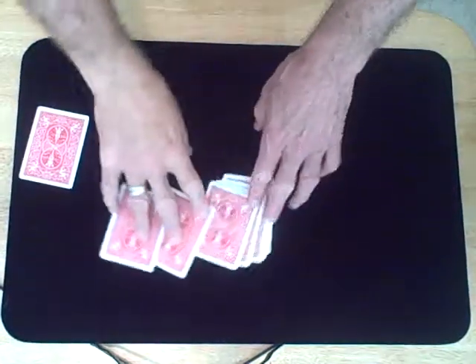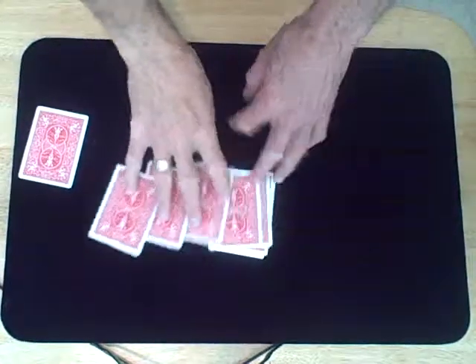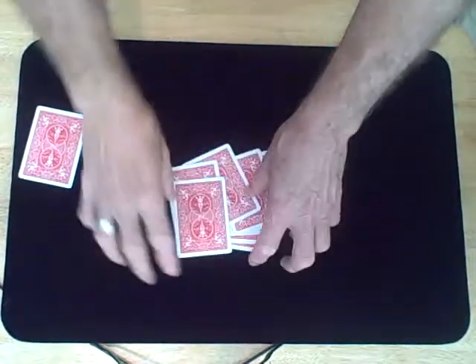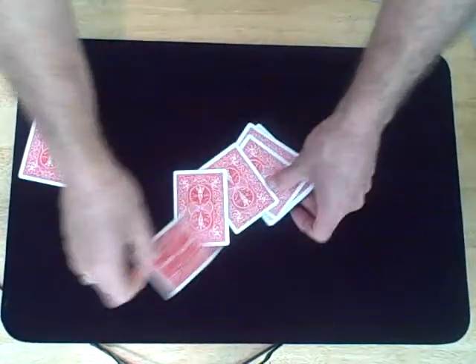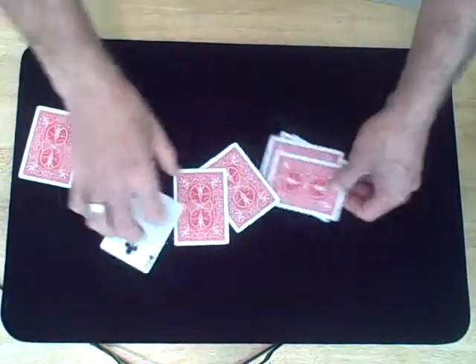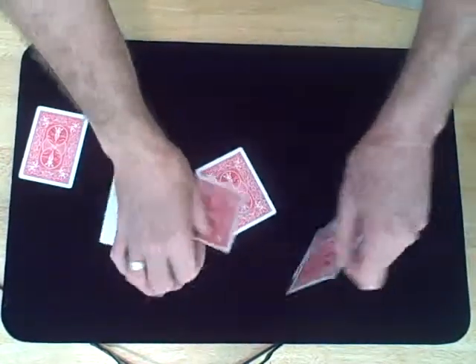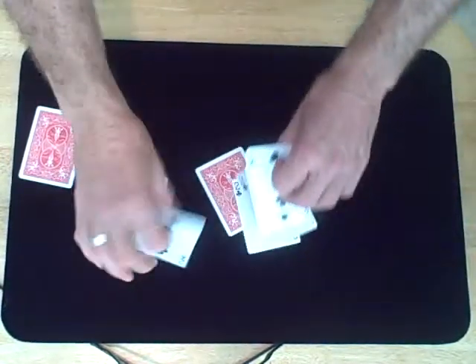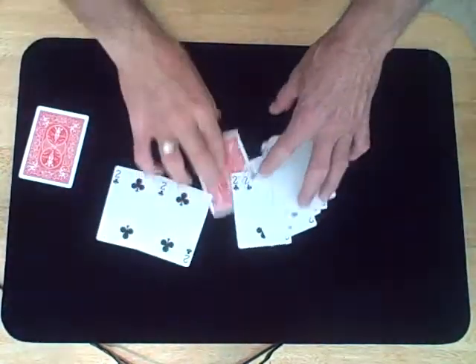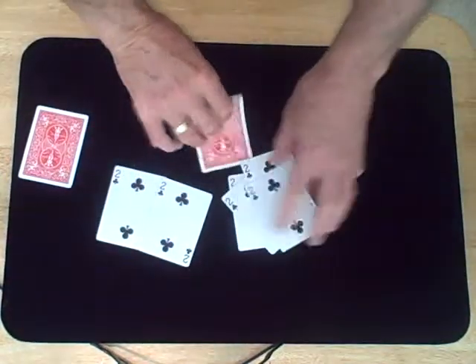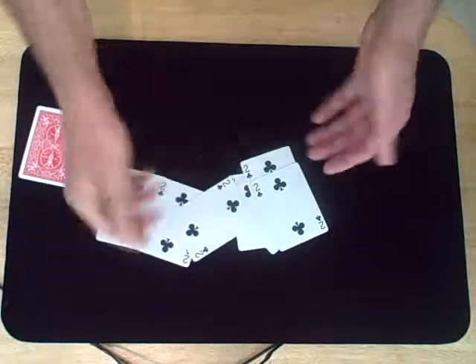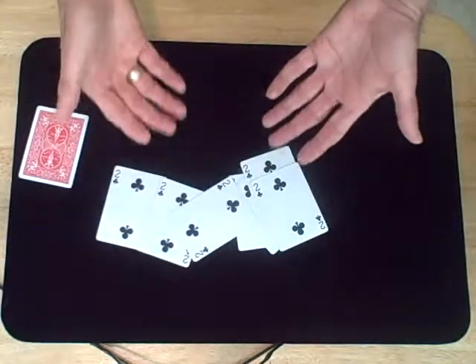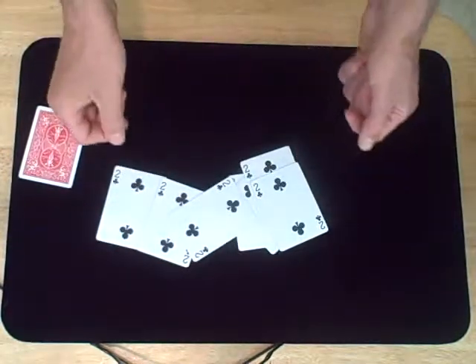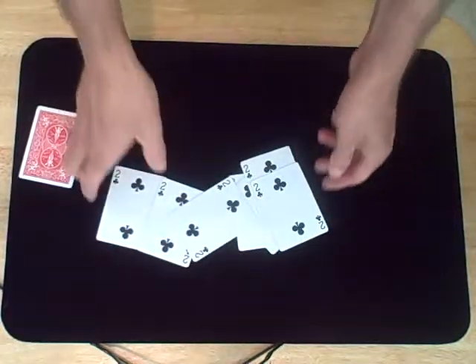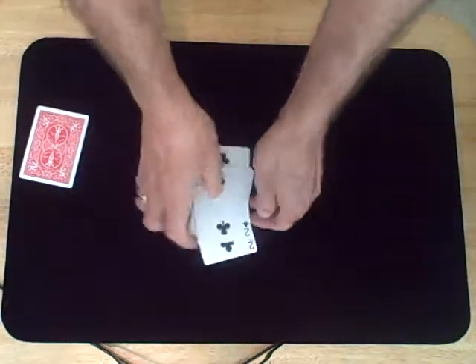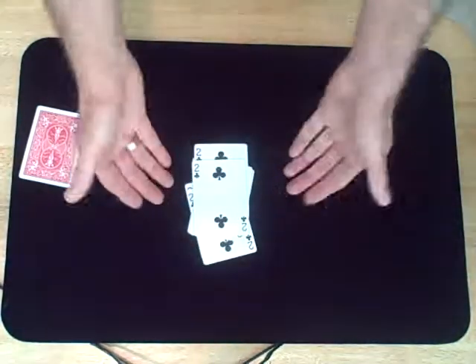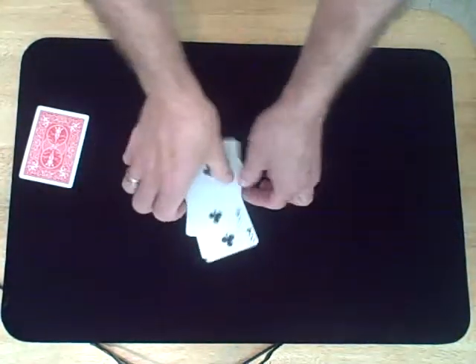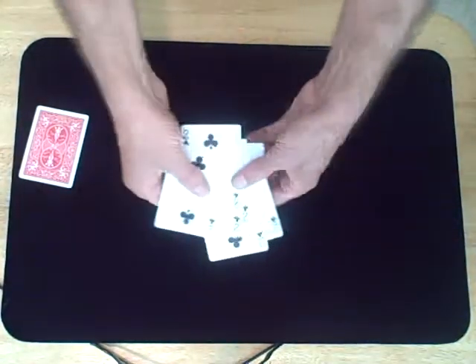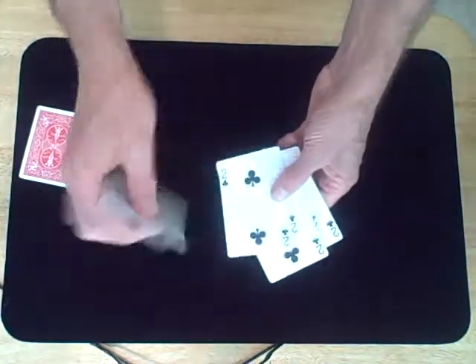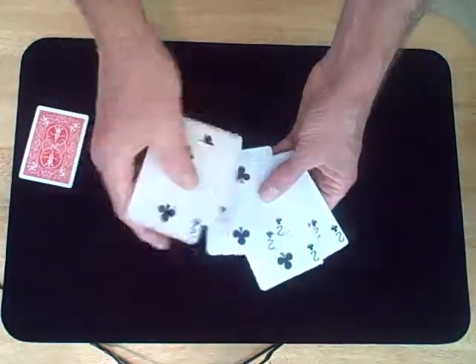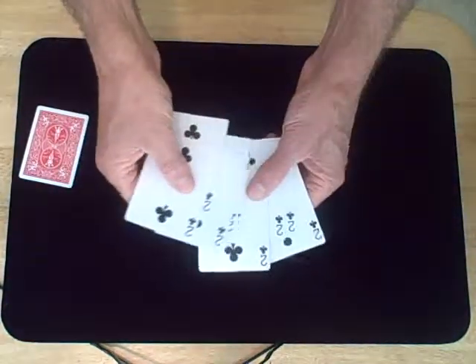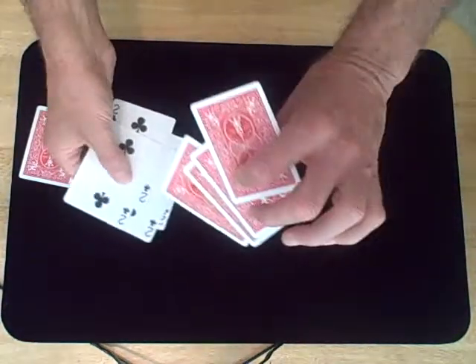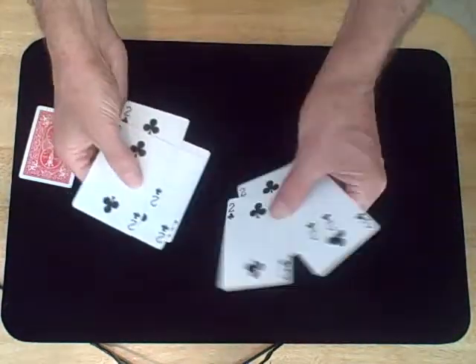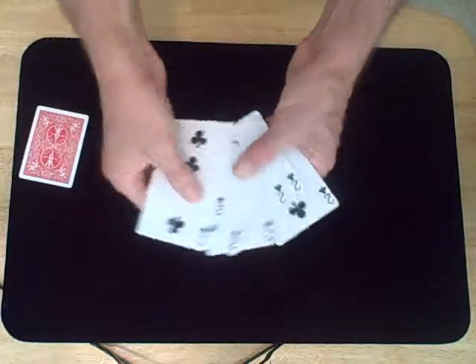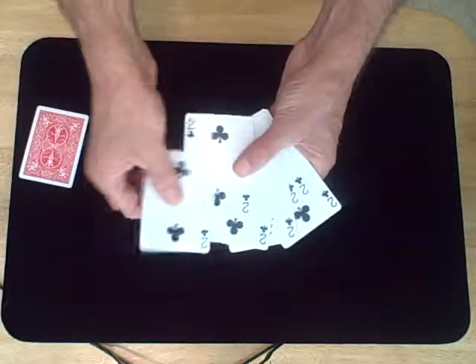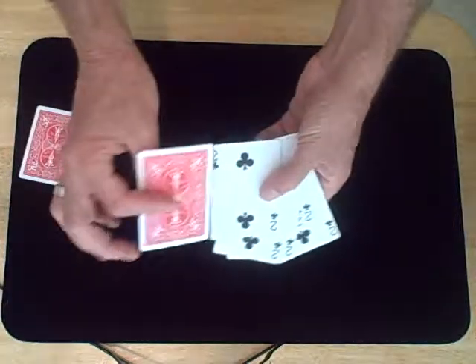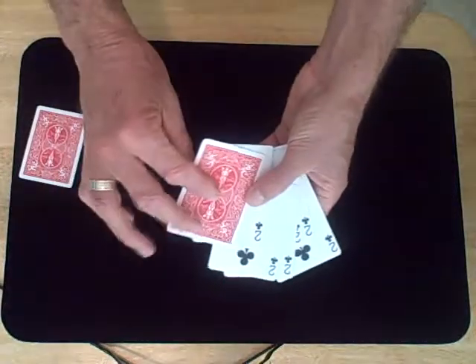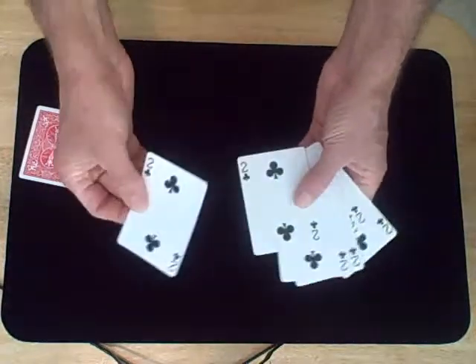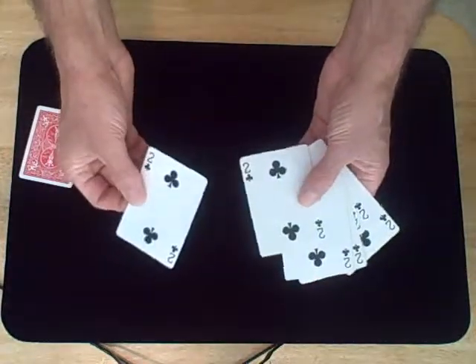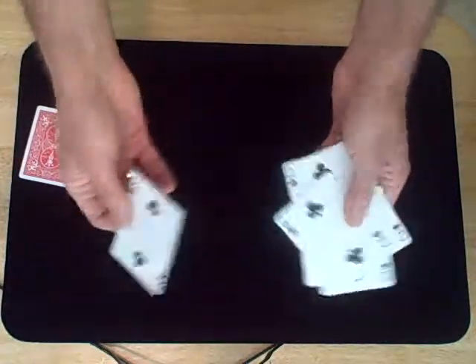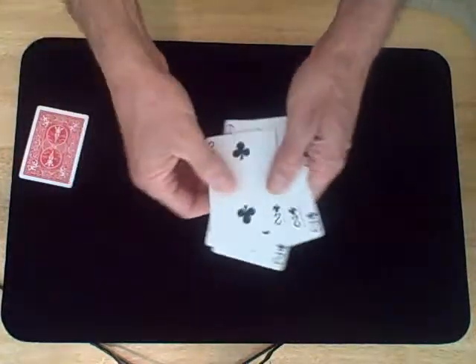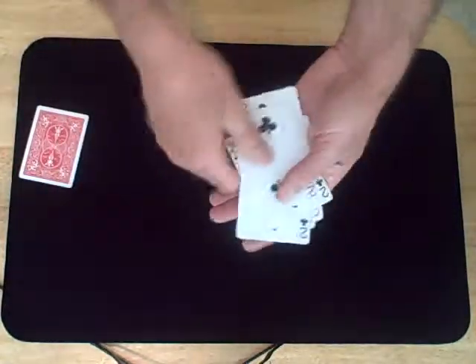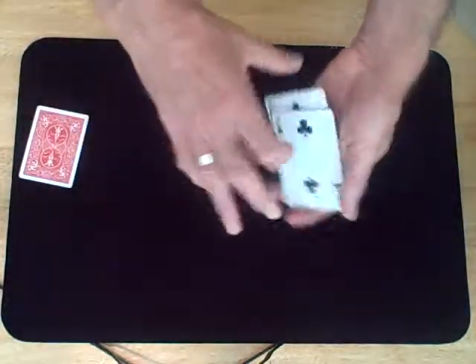I'm going to begin with several playing cards. Actually, they are all the same card. In this case, I've chosen to use twos. Each one of these is from an old deck — I don't like to throw my cards away. I recycle them.